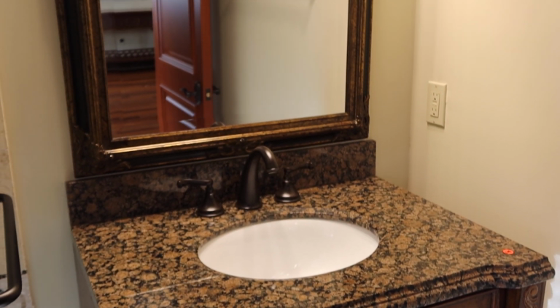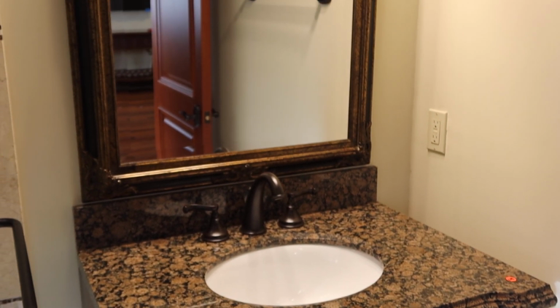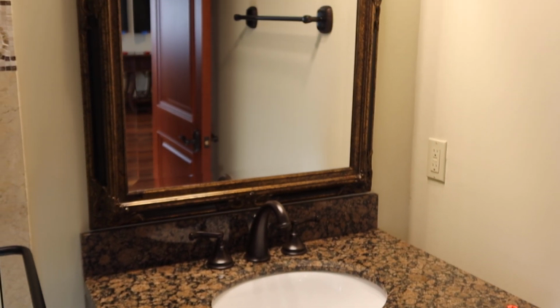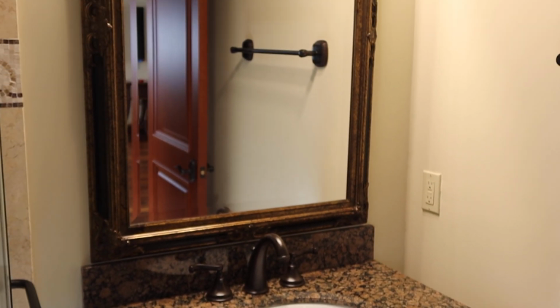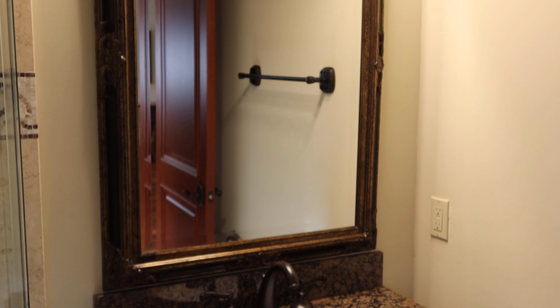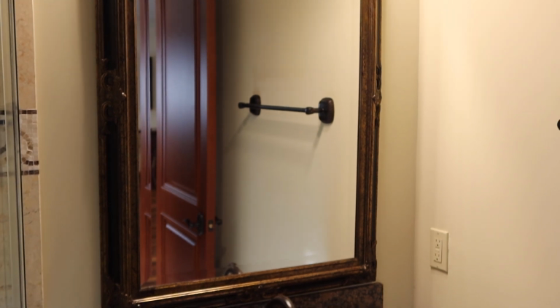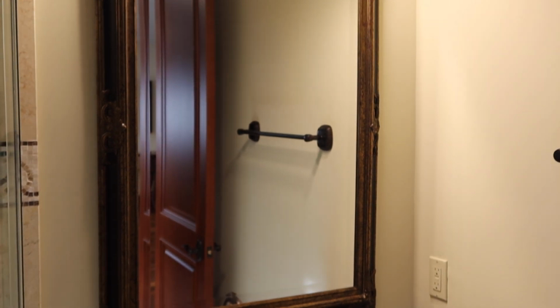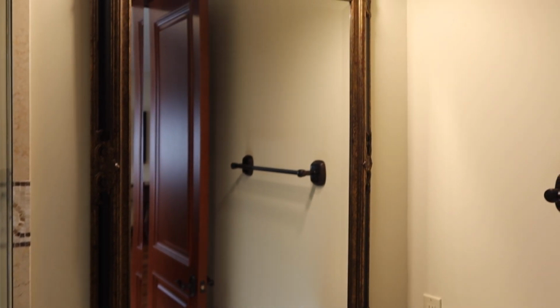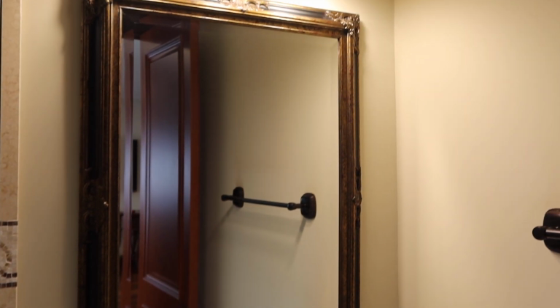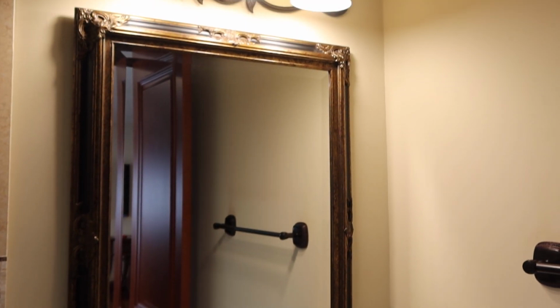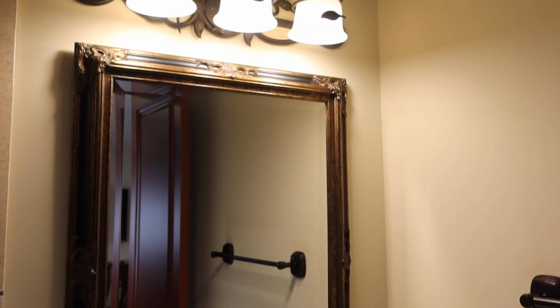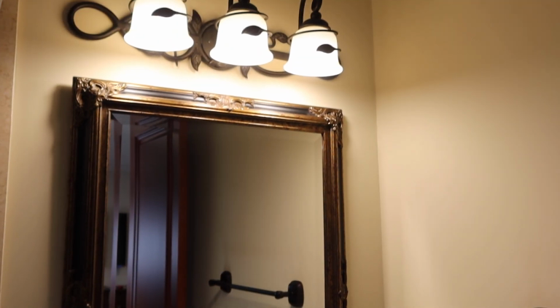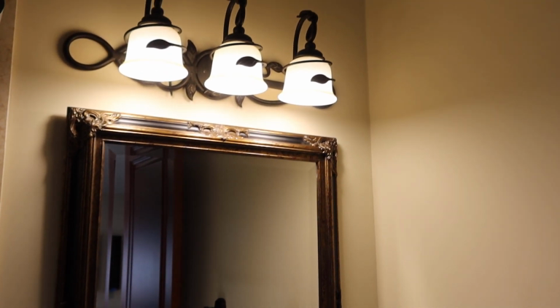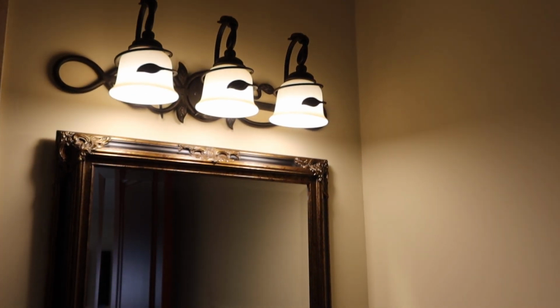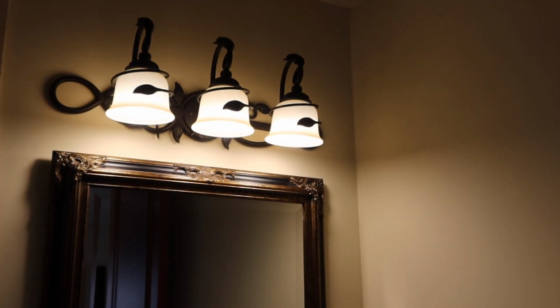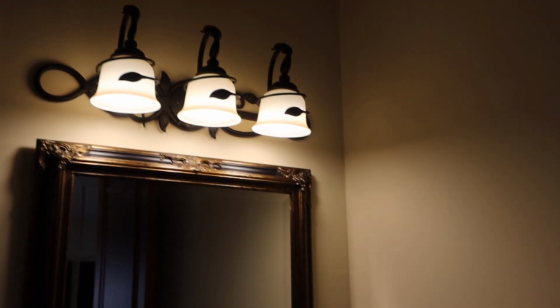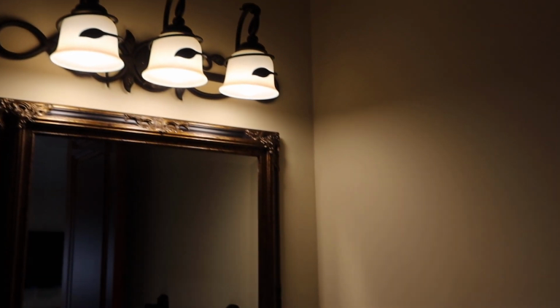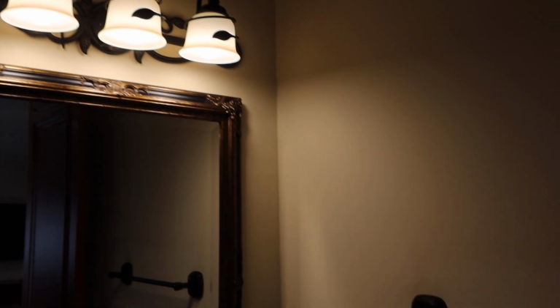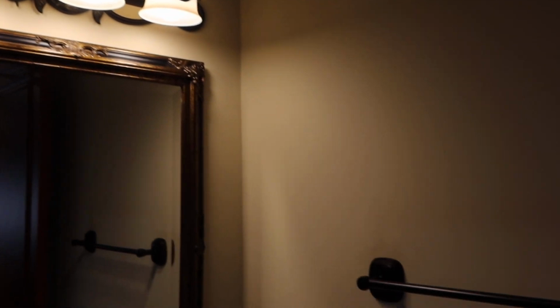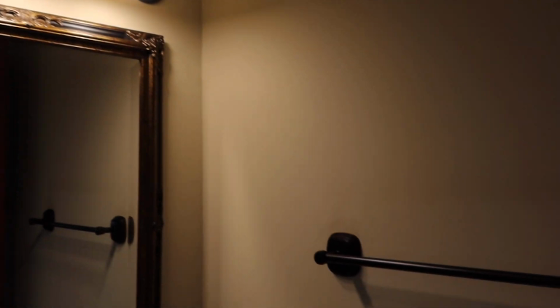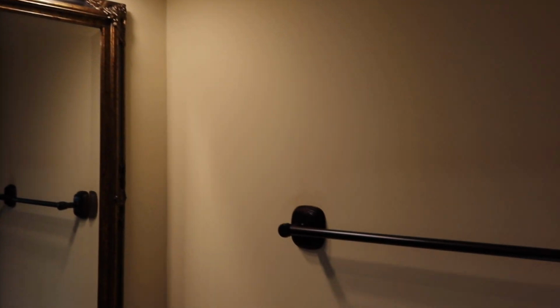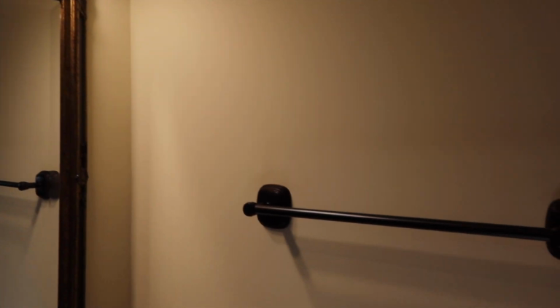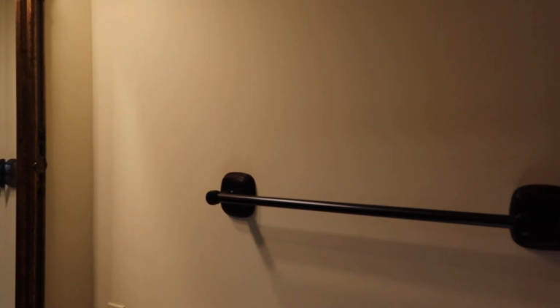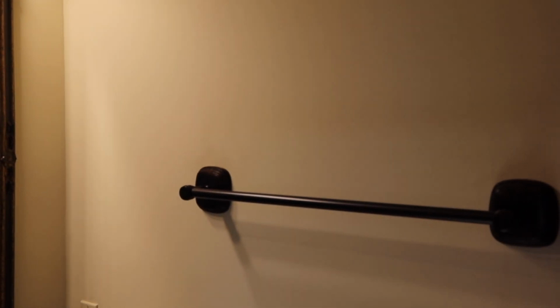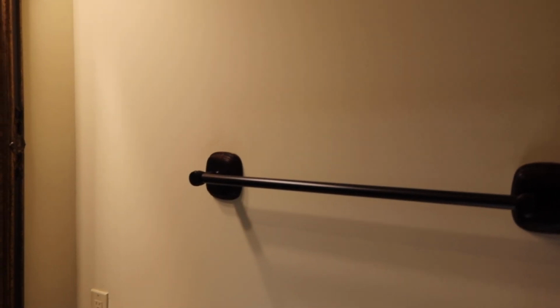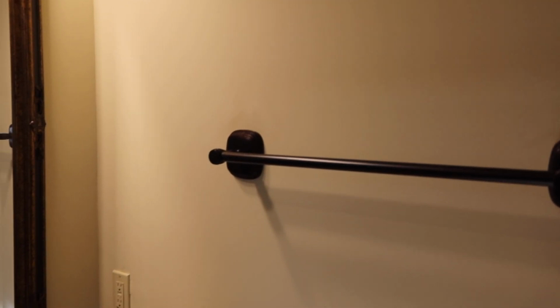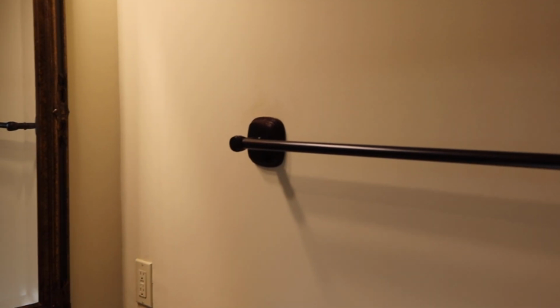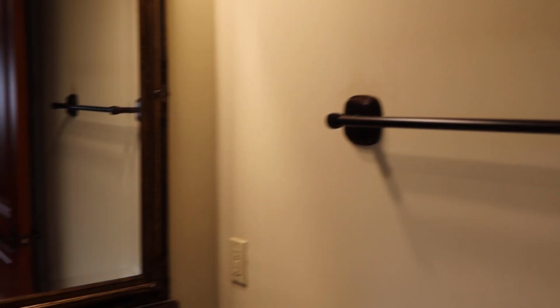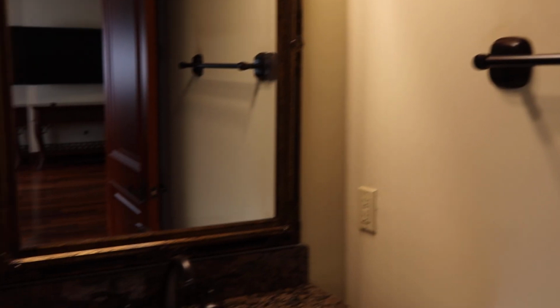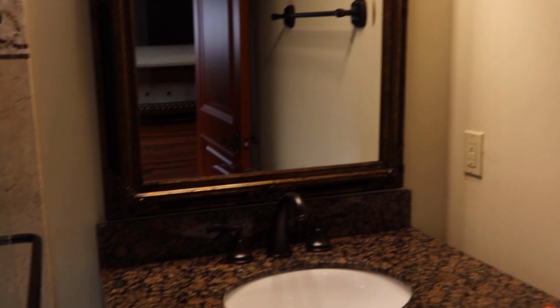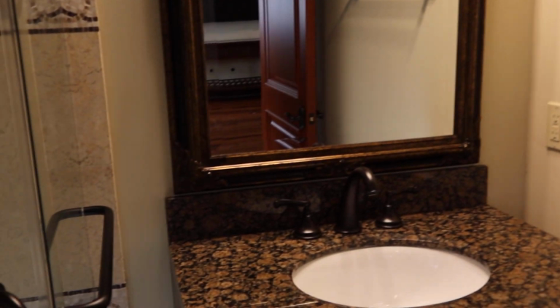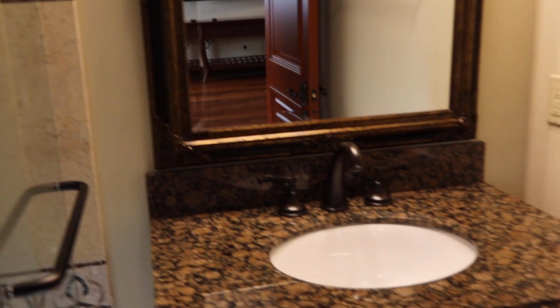It's got the decorative mirror, the three-light wrought iron vanity light. It's going to include the towel bar and toilet paper holder.